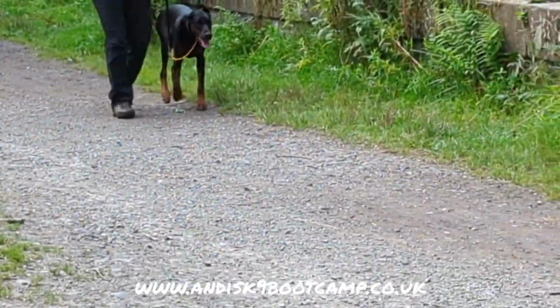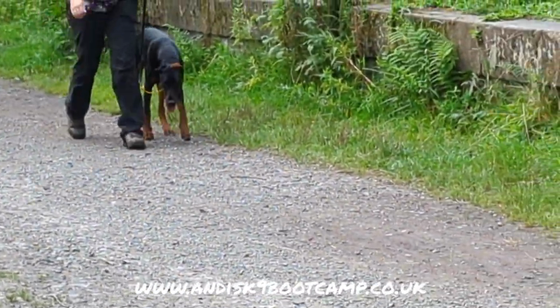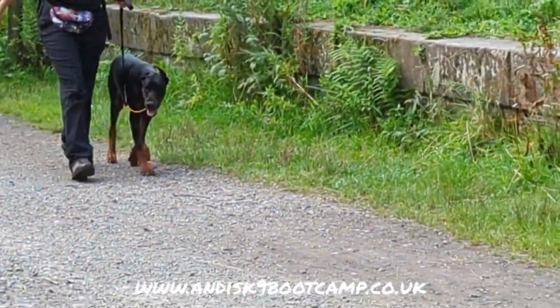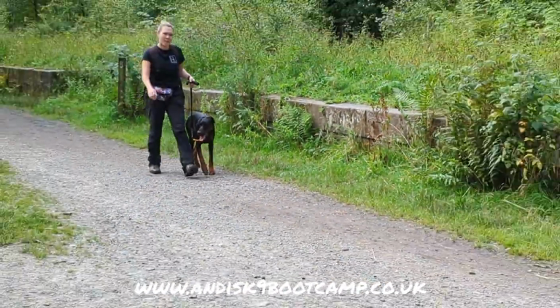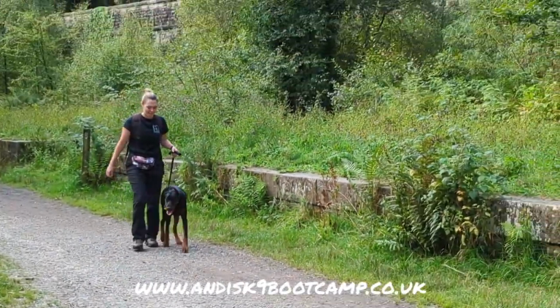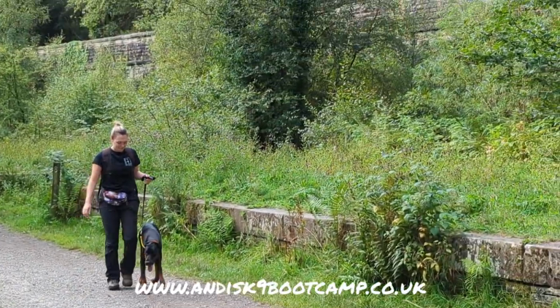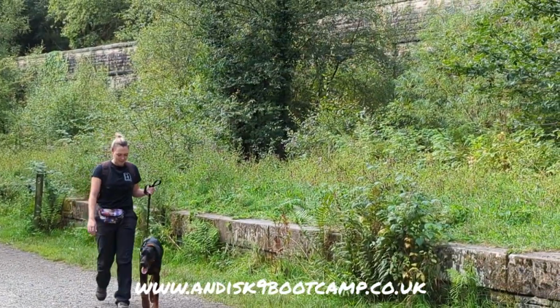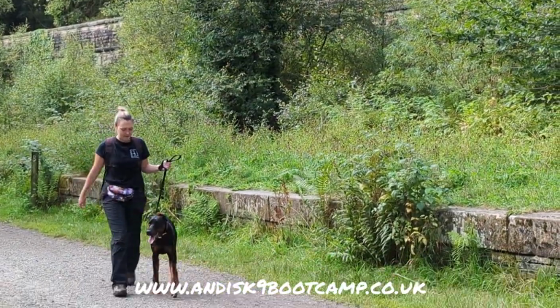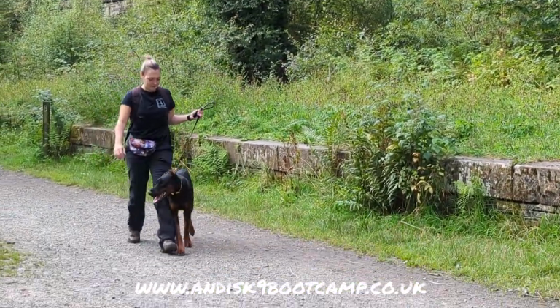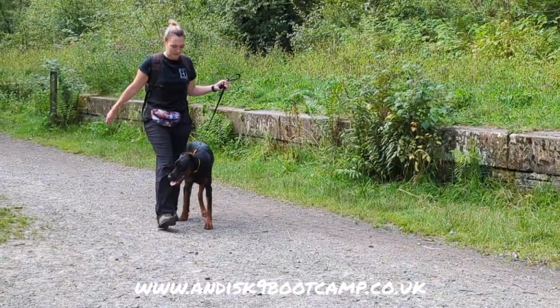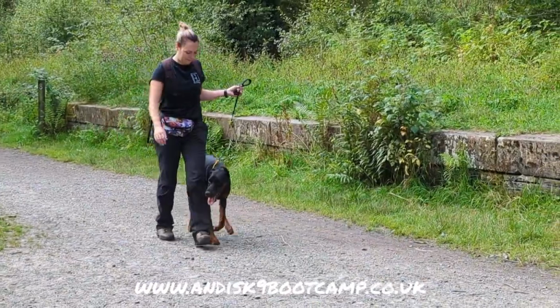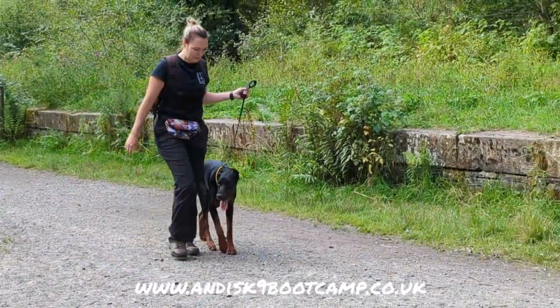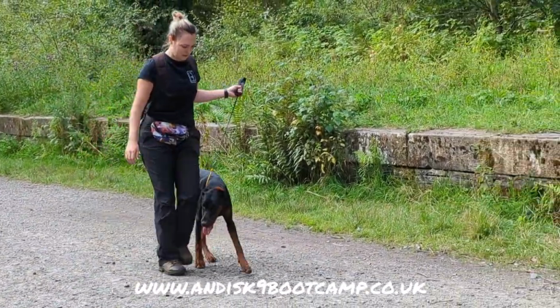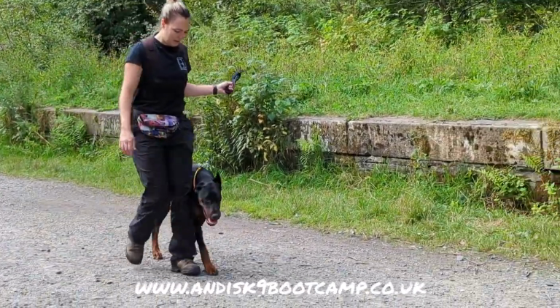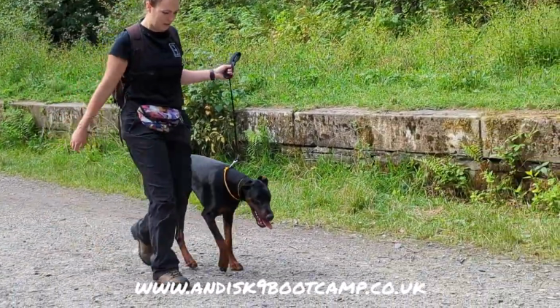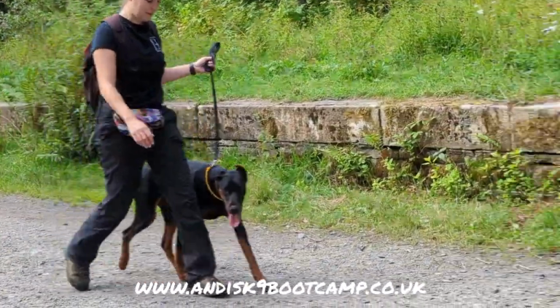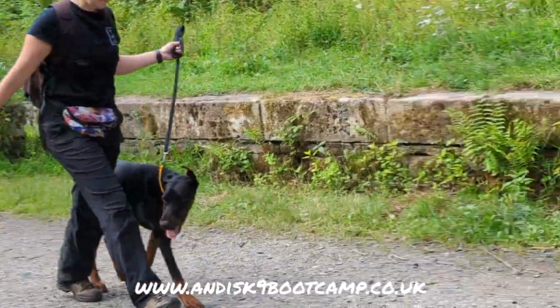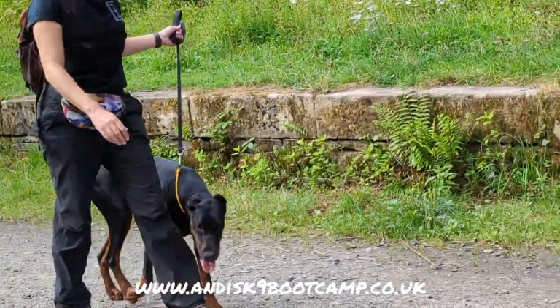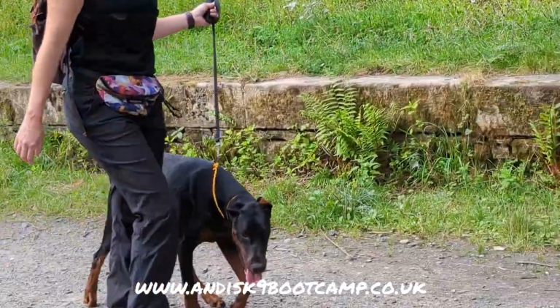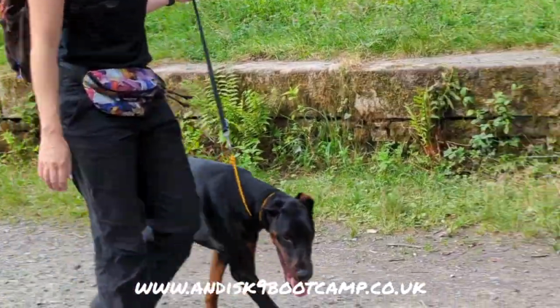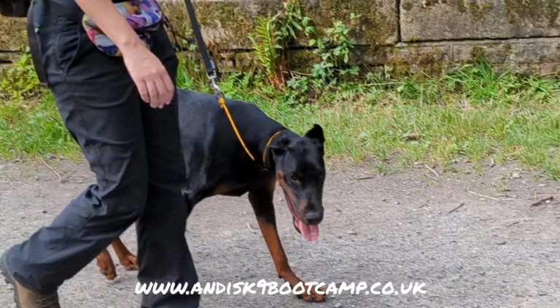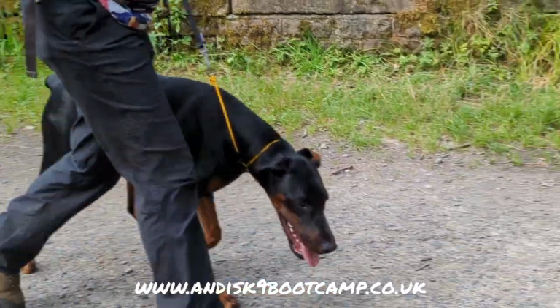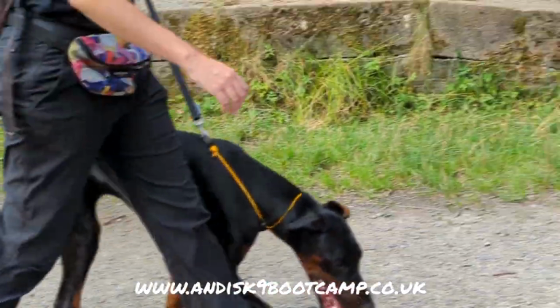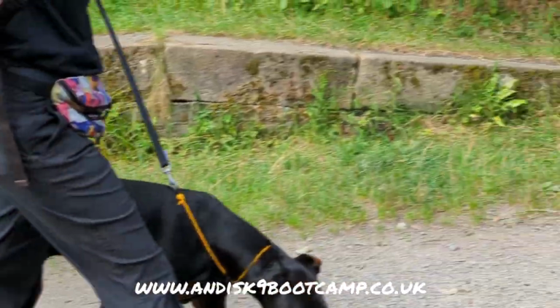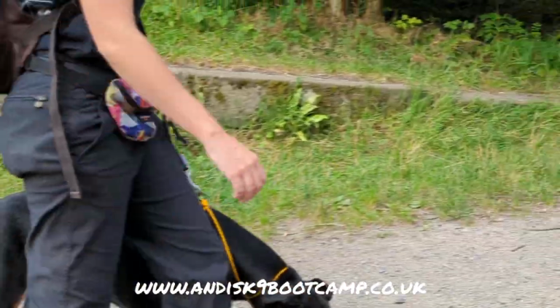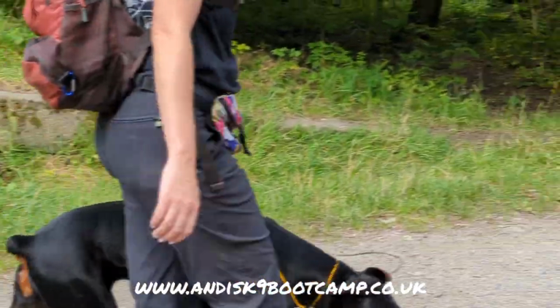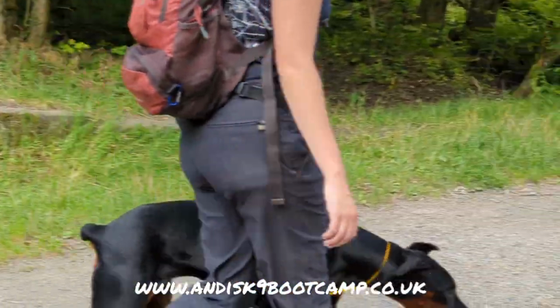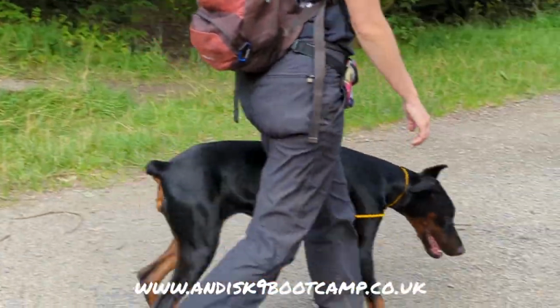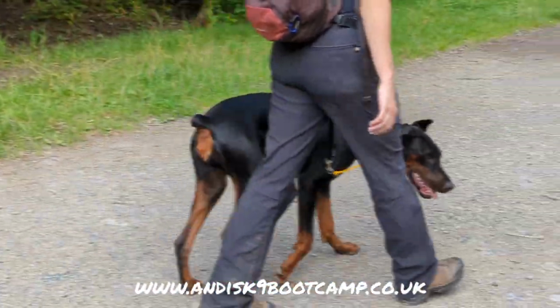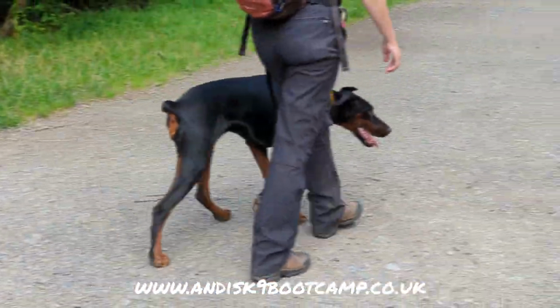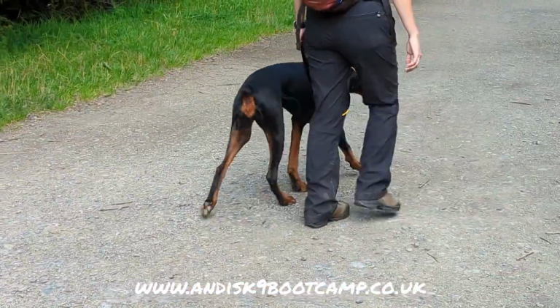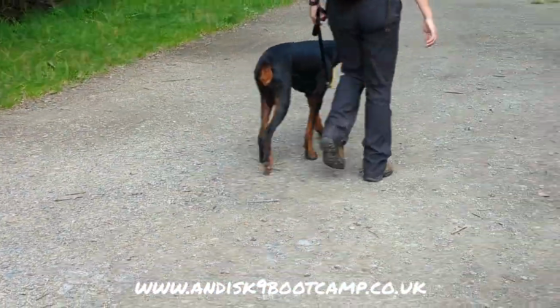I probably told you on the first lesson: don't pull them back, because the more pressure you put on them the more pressure they put on you. This is proof of it. Just relax your arm, put your arm down by your side. That's it.